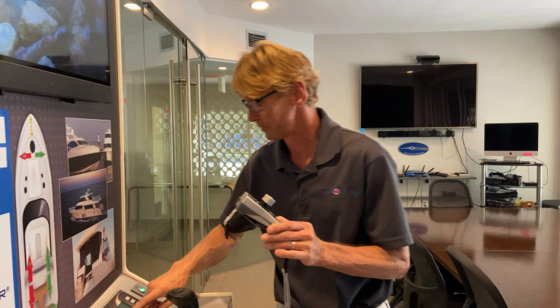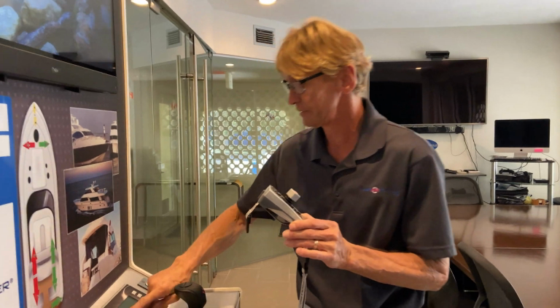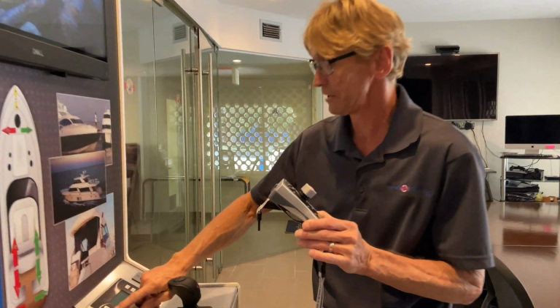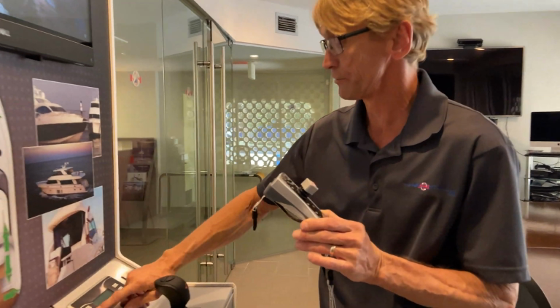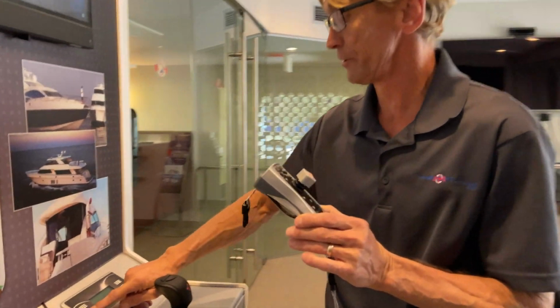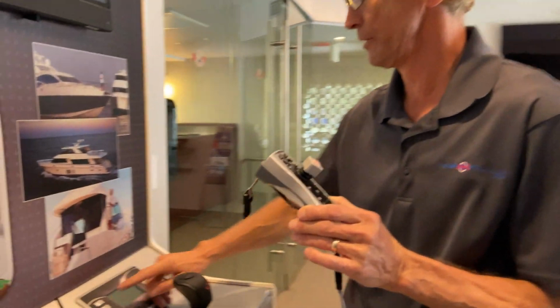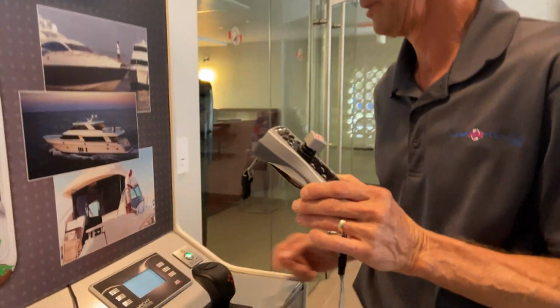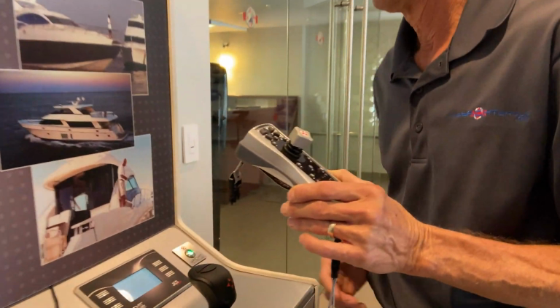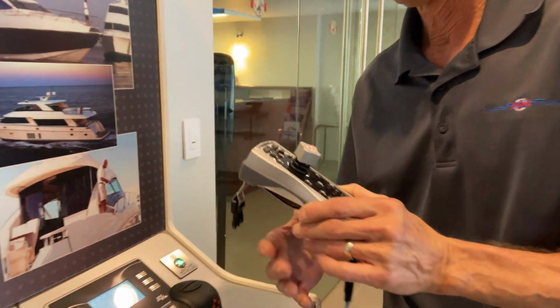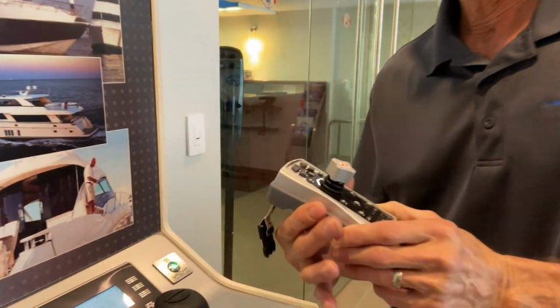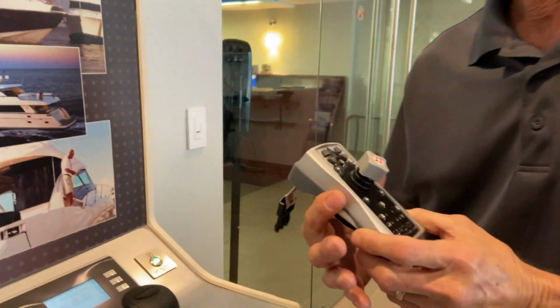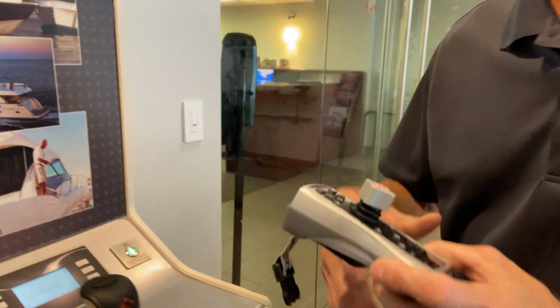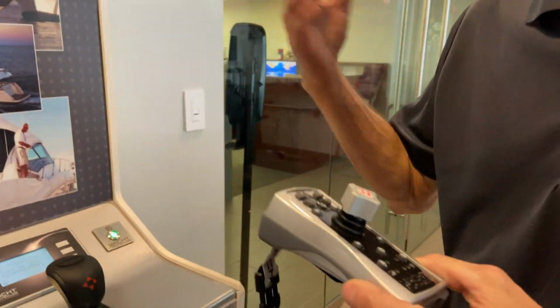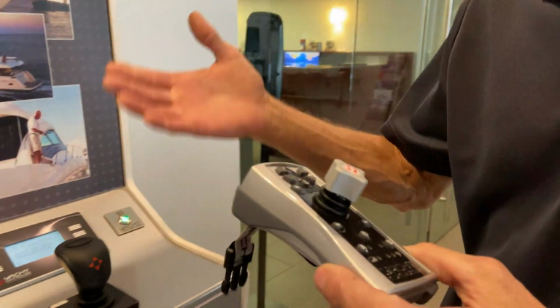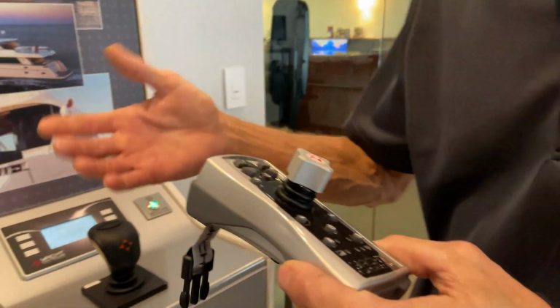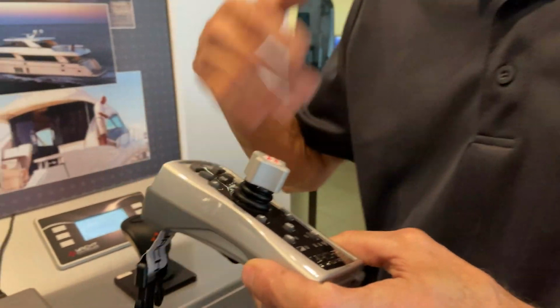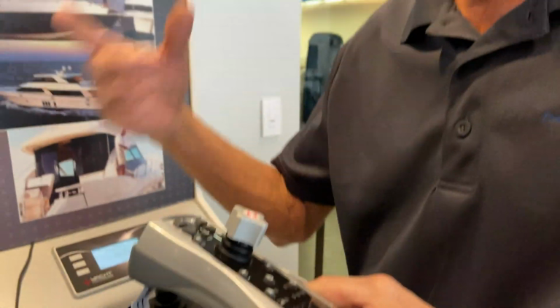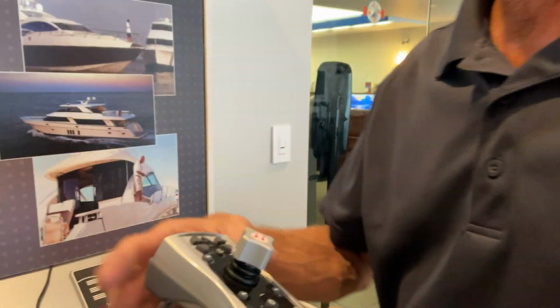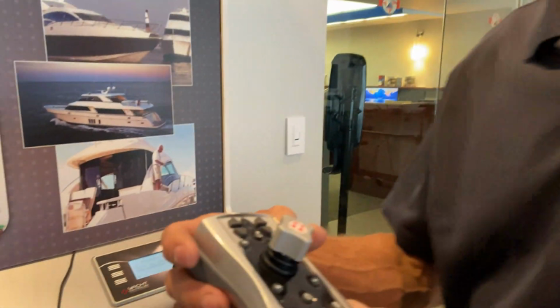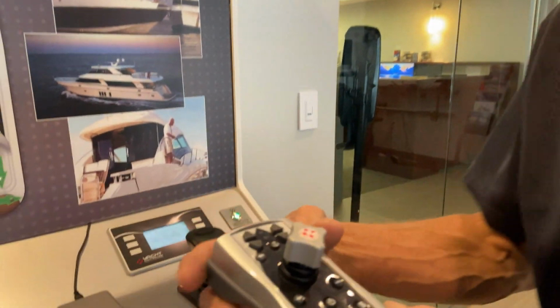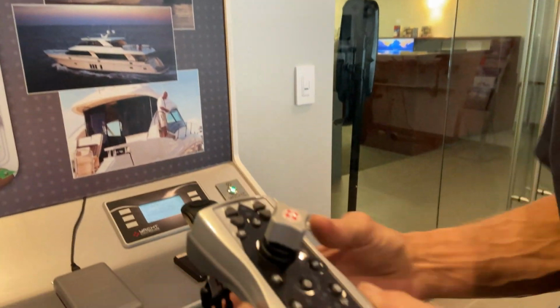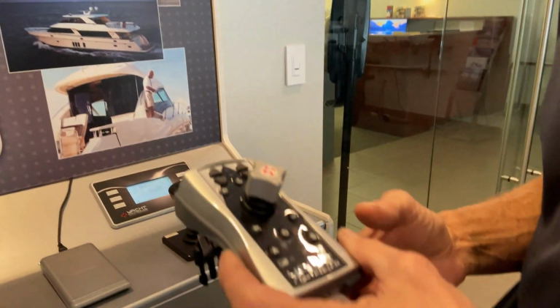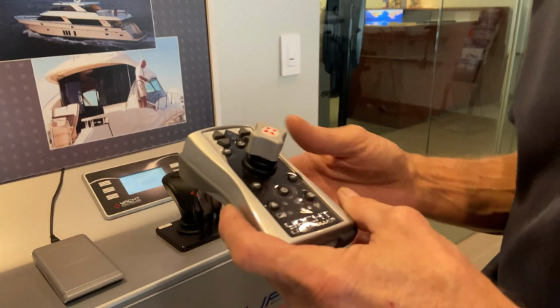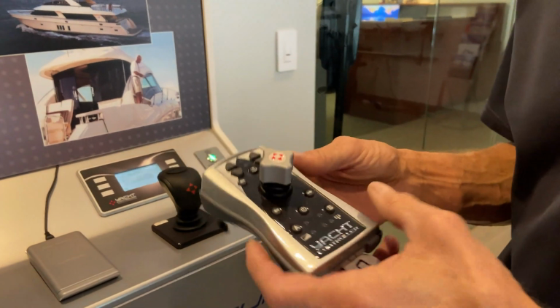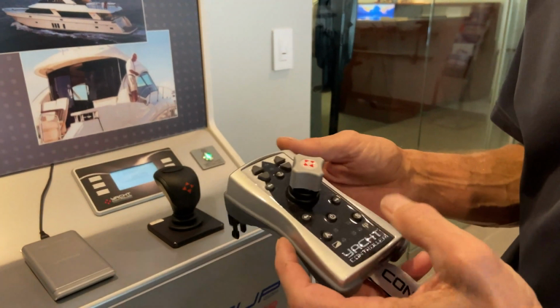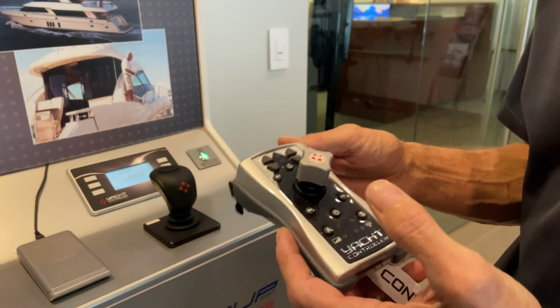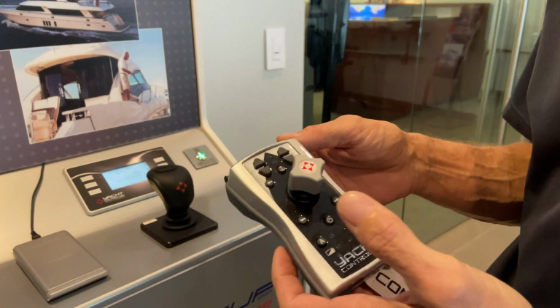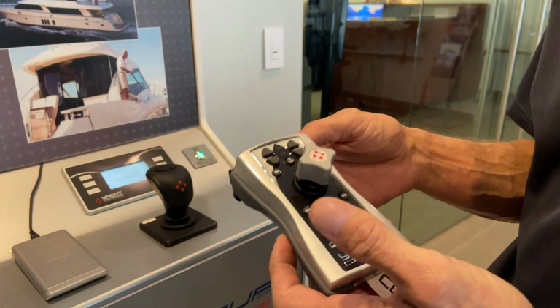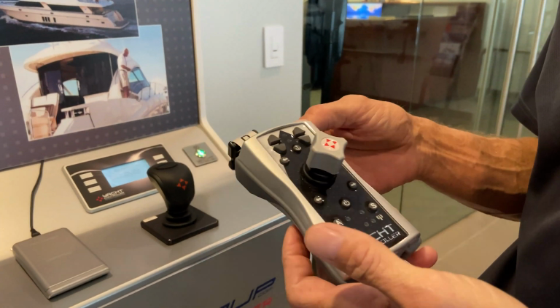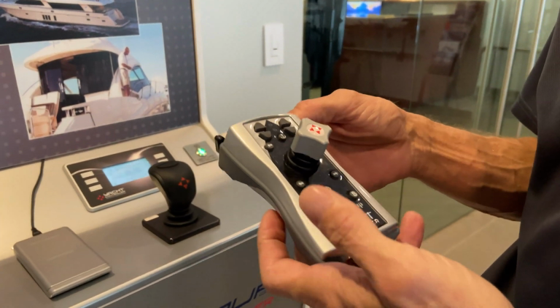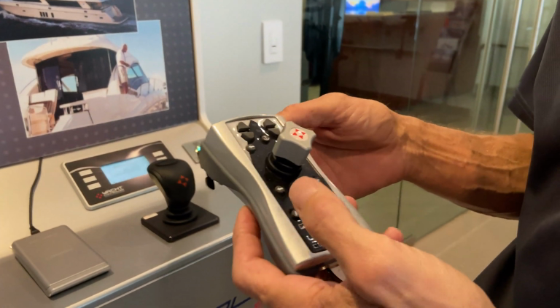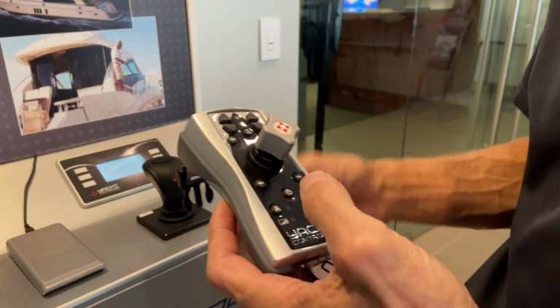Take the Yacht Controller — when you turn it on, you hear this beeping. The rapid beeping is telling you: I'm on, something is wrong, we're not communicating.